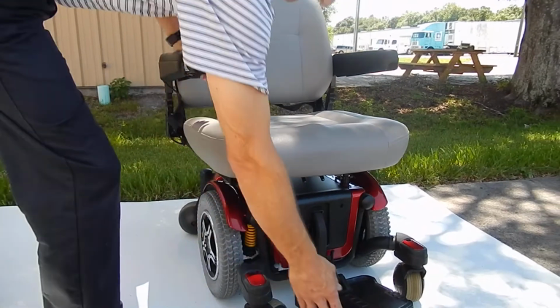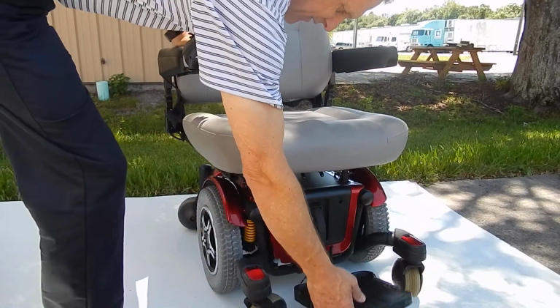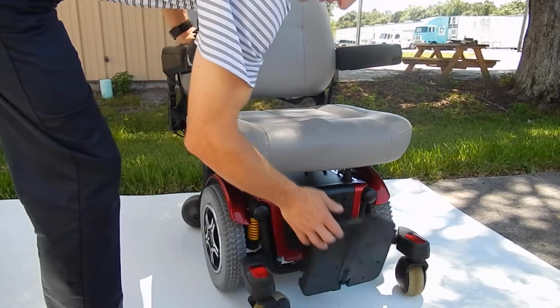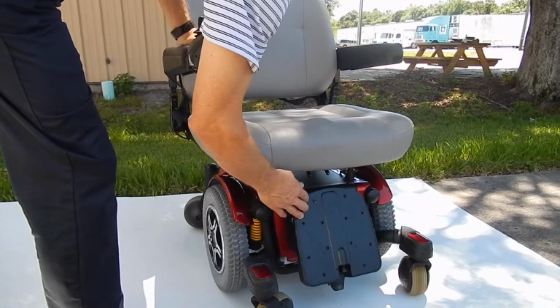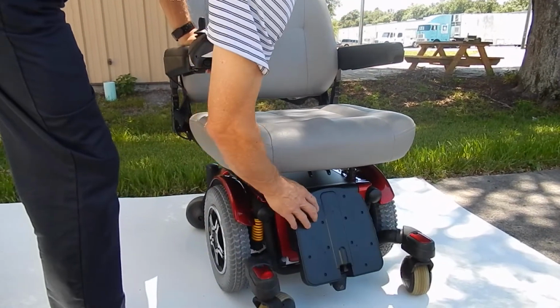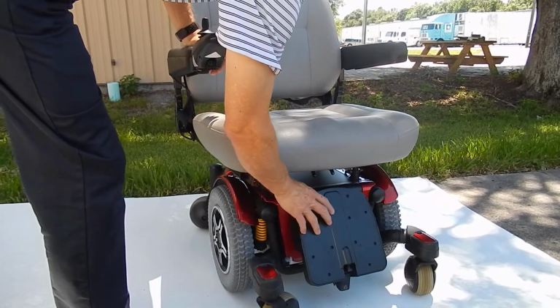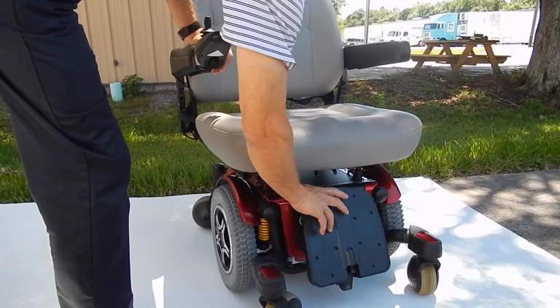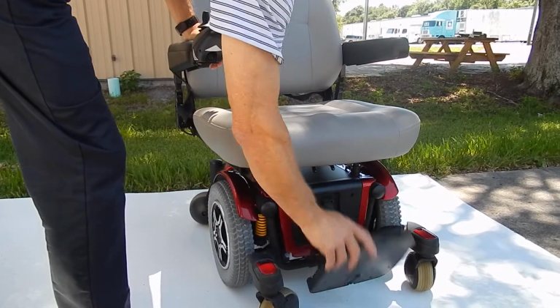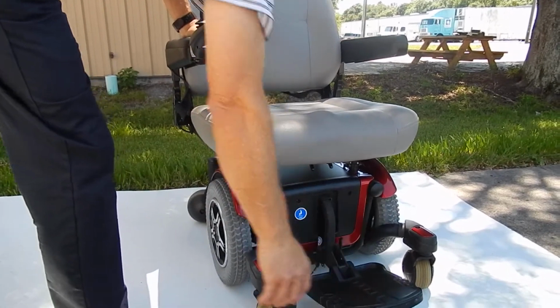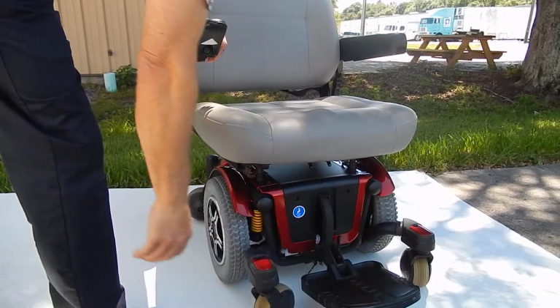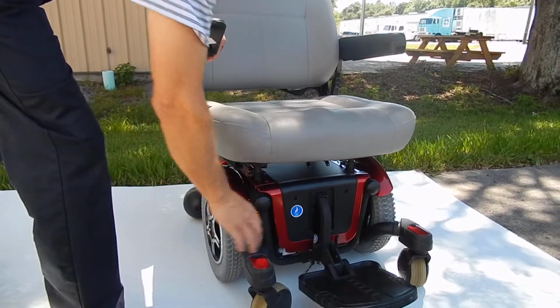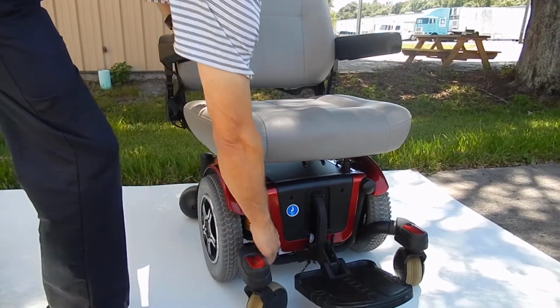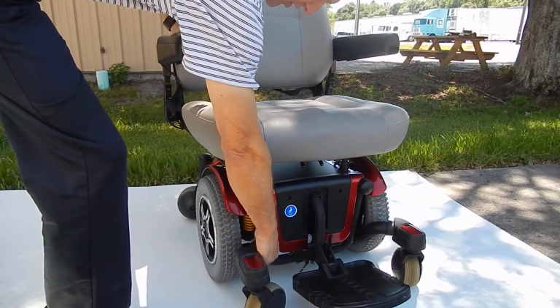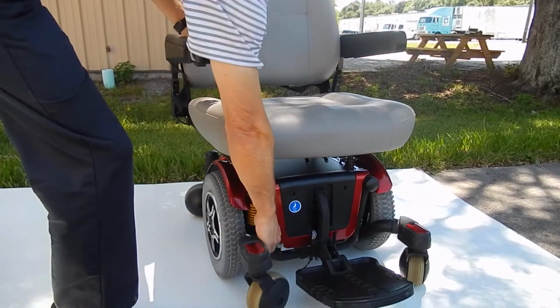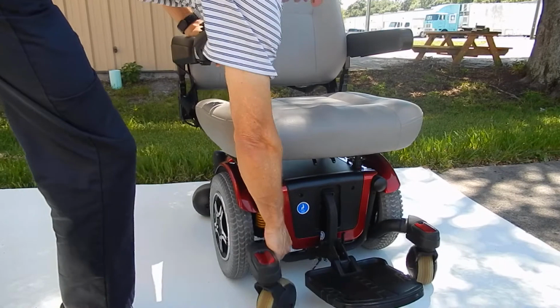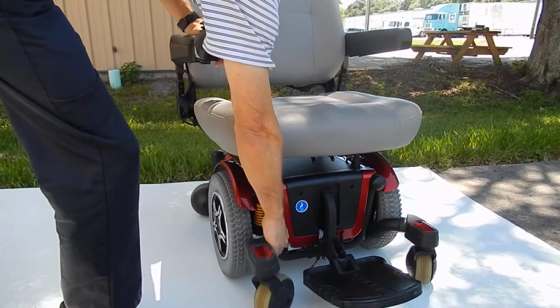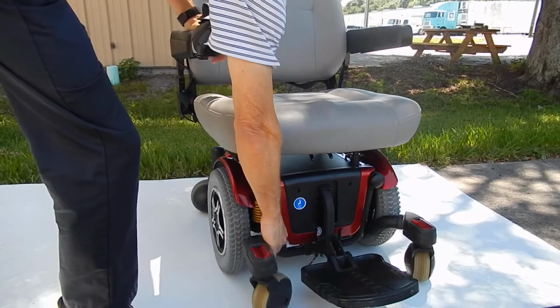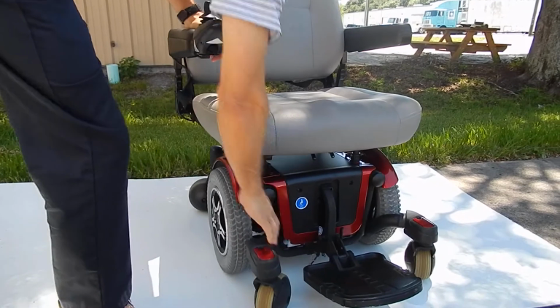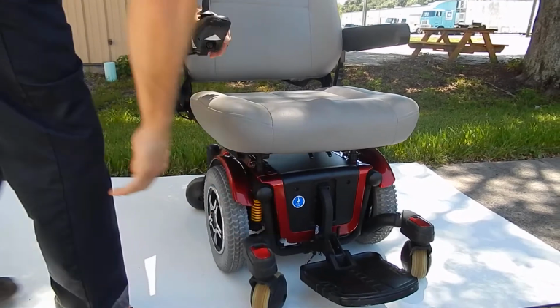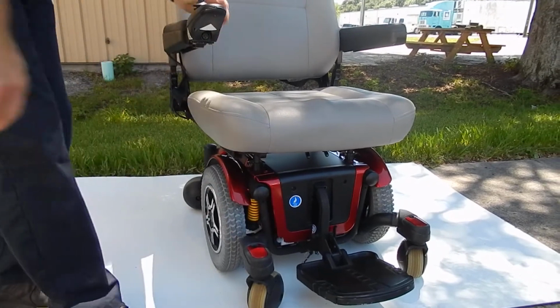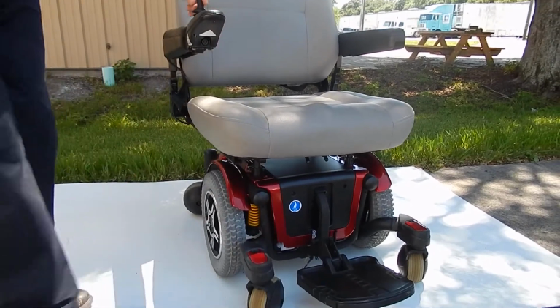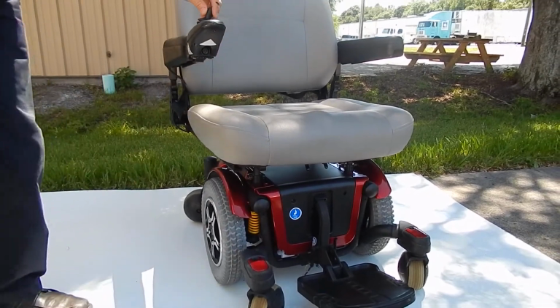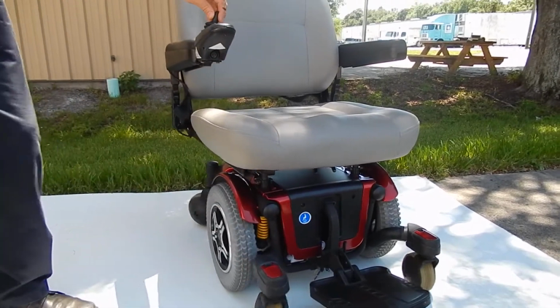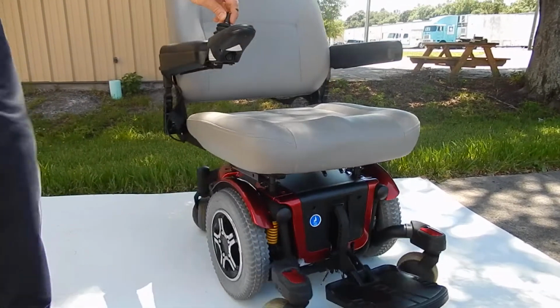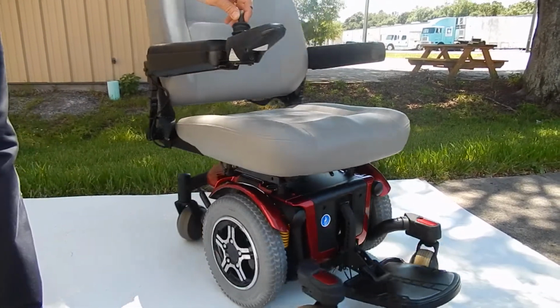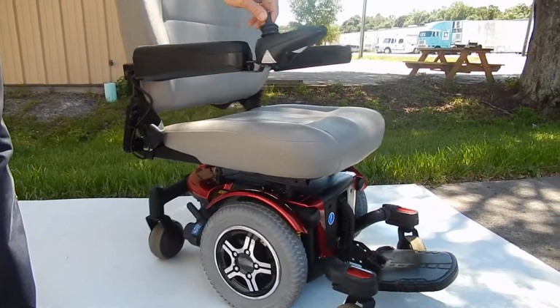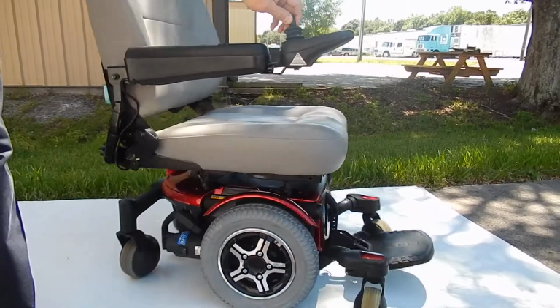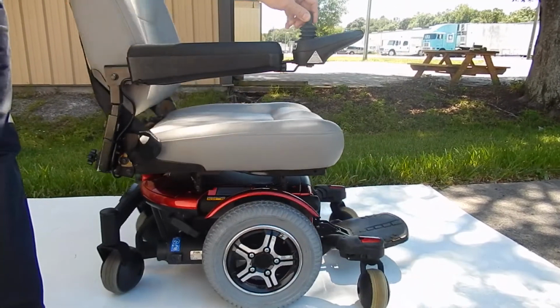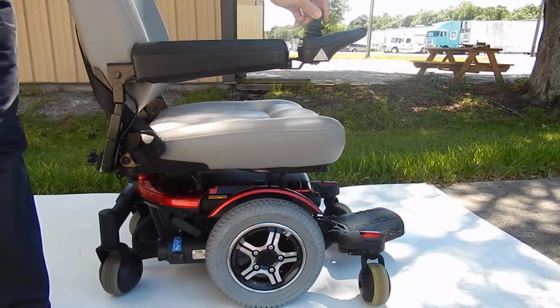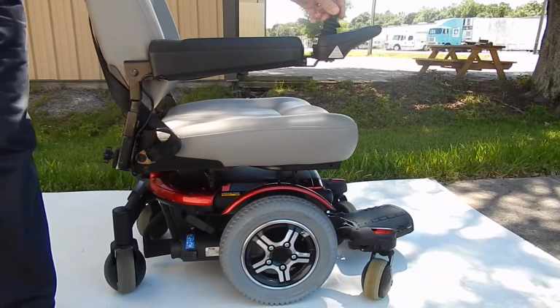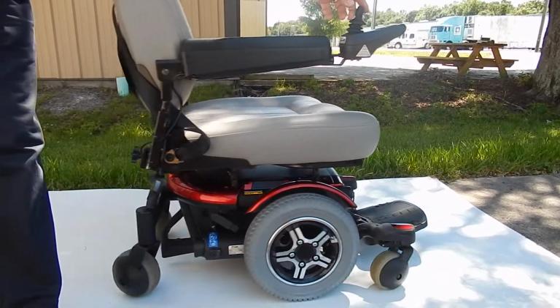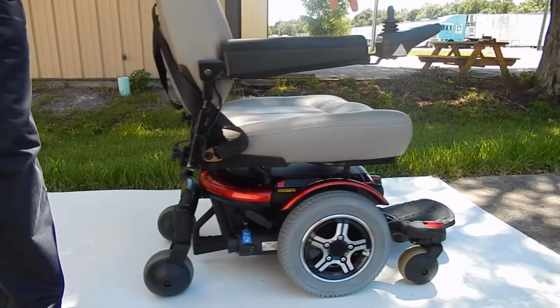The footplate is also flippable to get in and out. This has a great suspension. Fantastic chair.